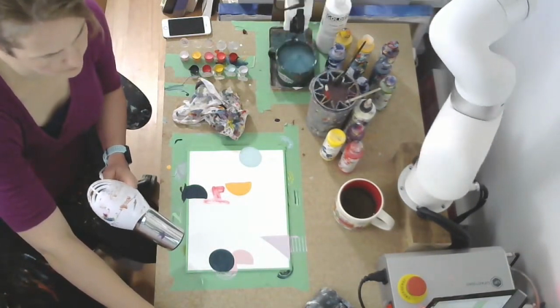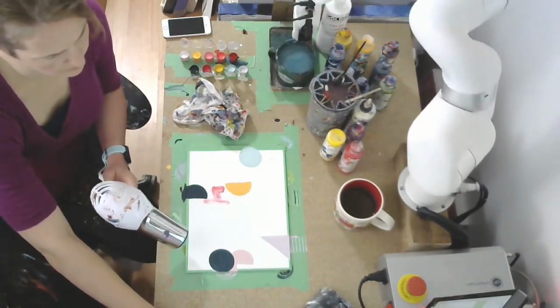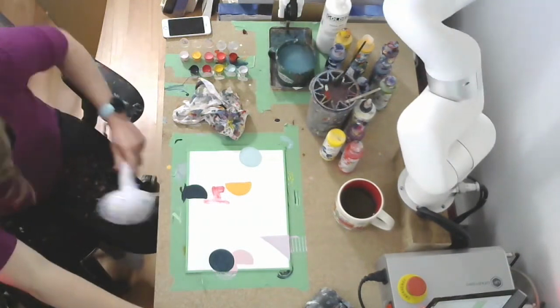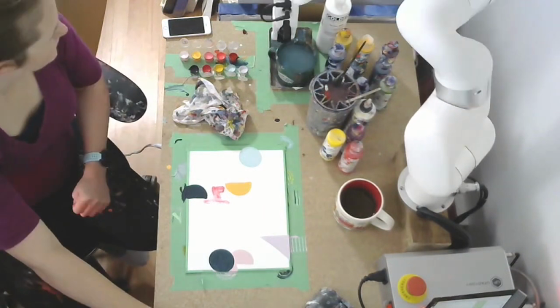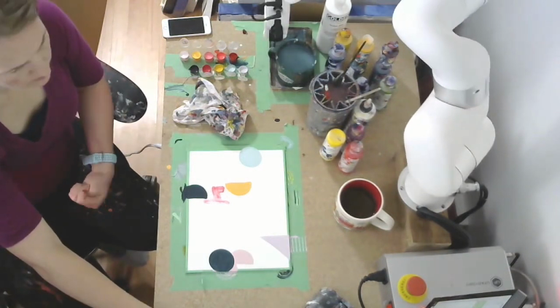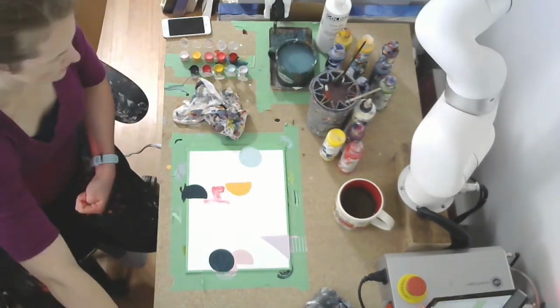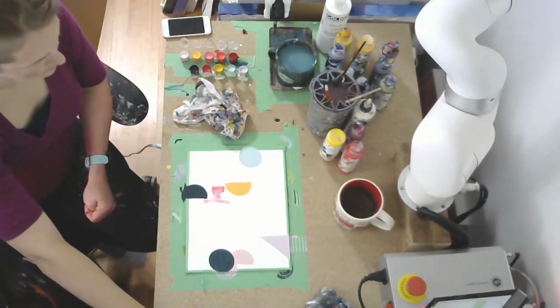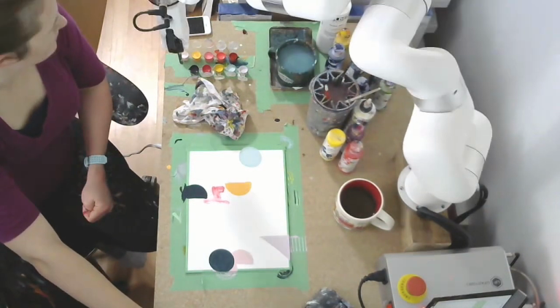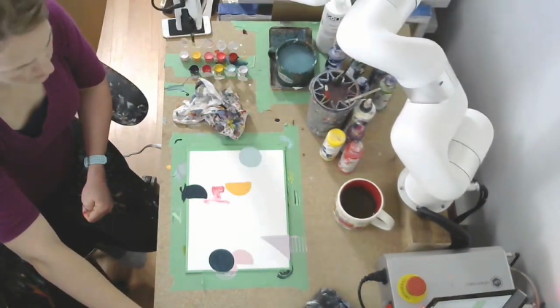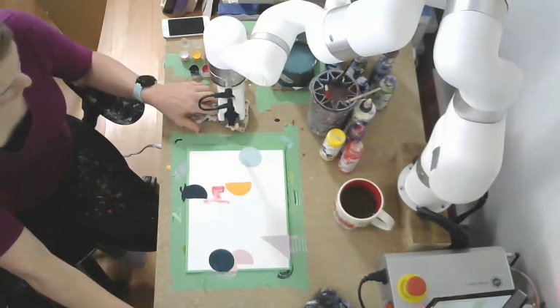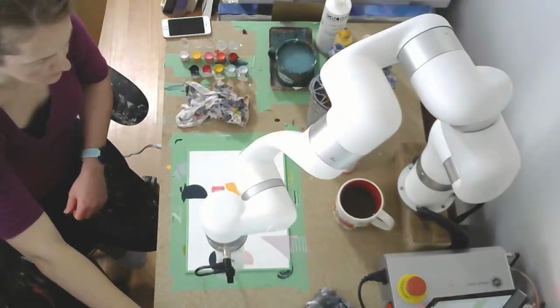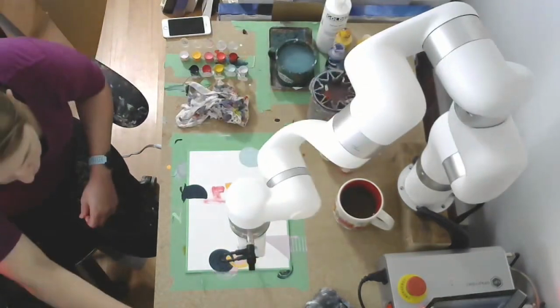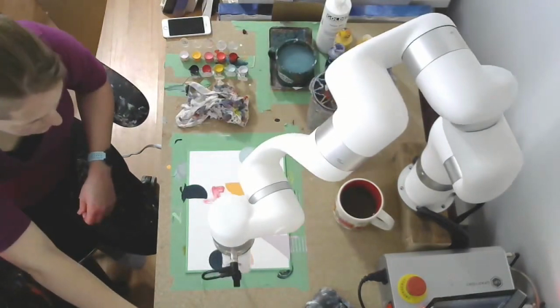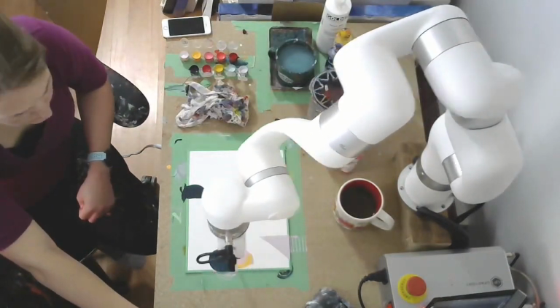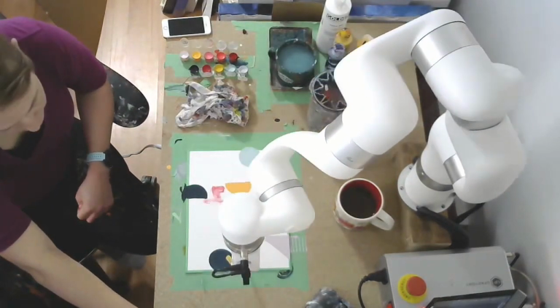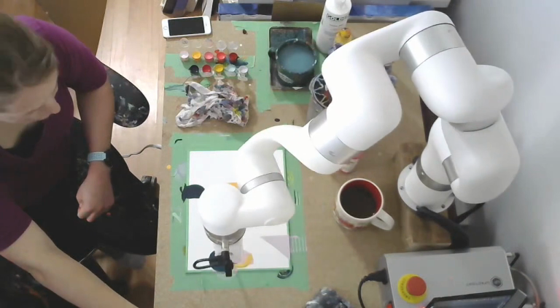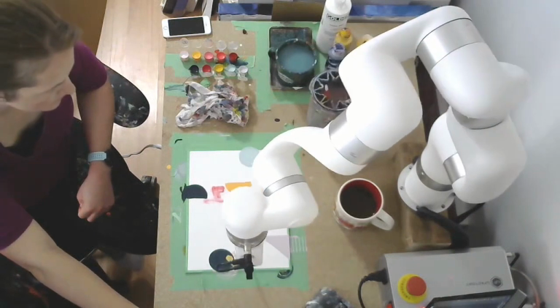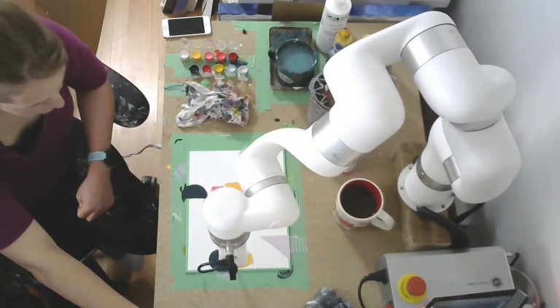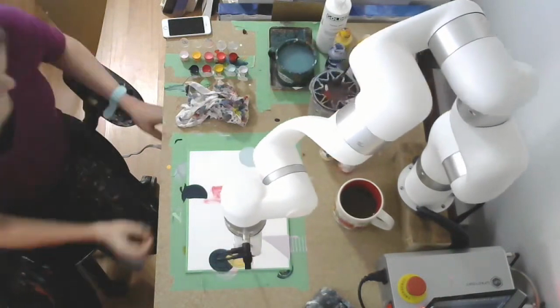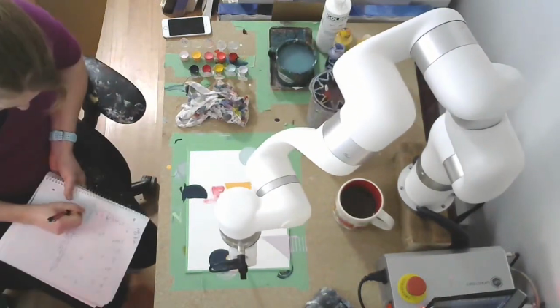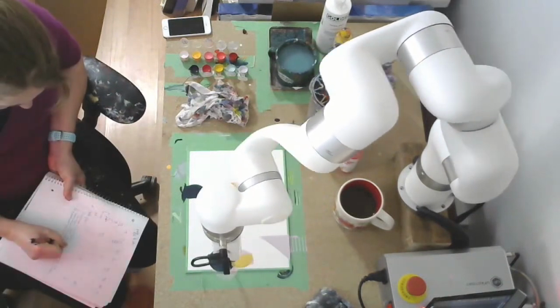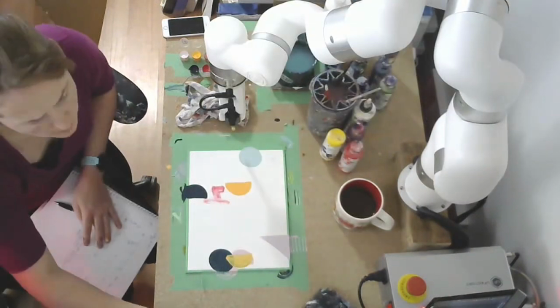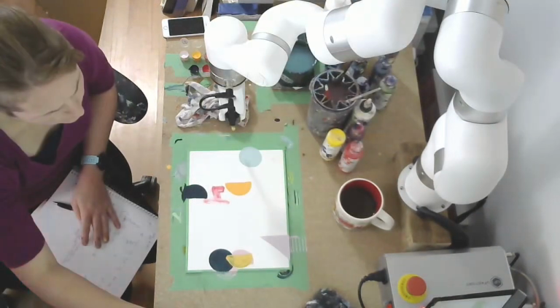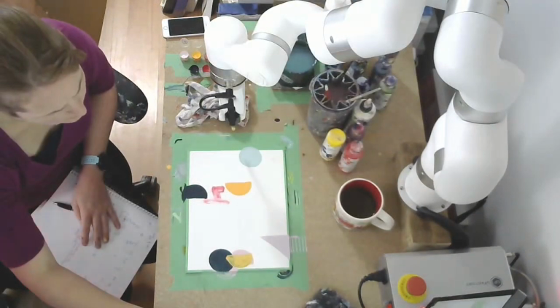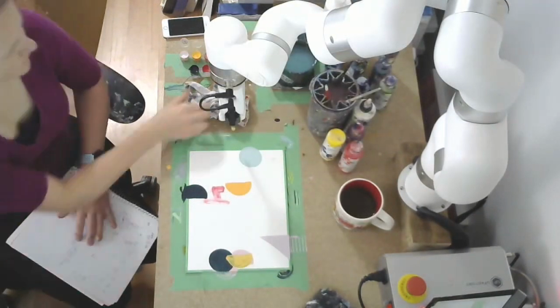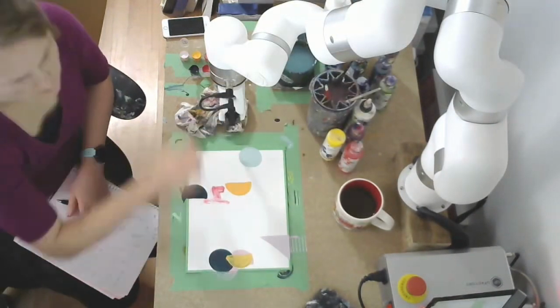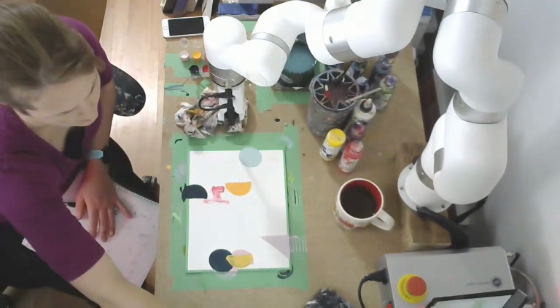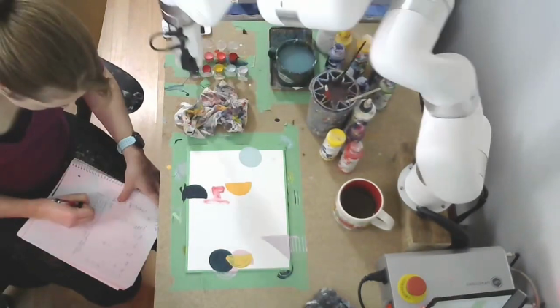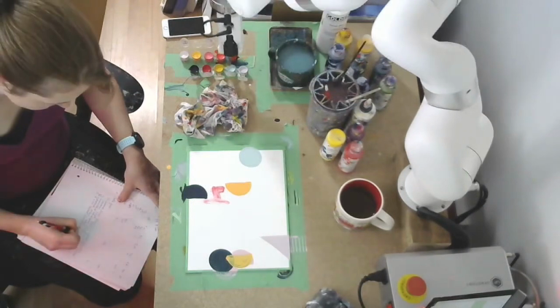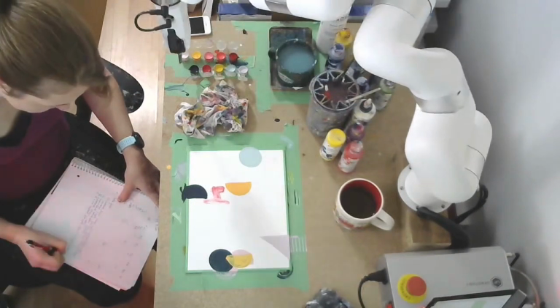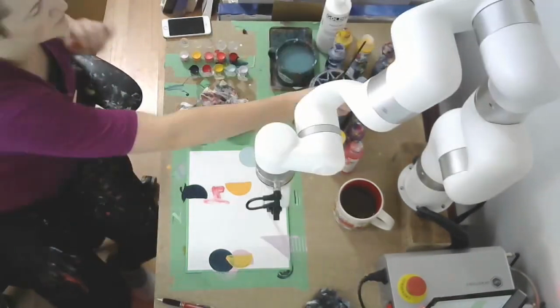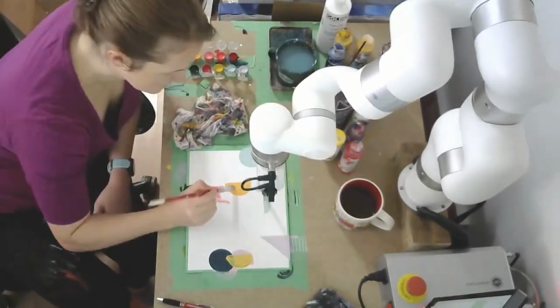In this version I removed the wait period where I let the paint dry with the robot sitting idle. Instead, because I'm sitting along with it, I take out a hairdryer and dry the next layer and go from there.